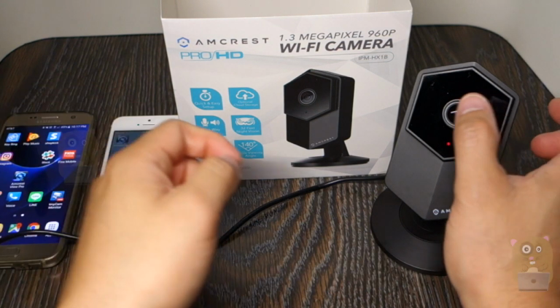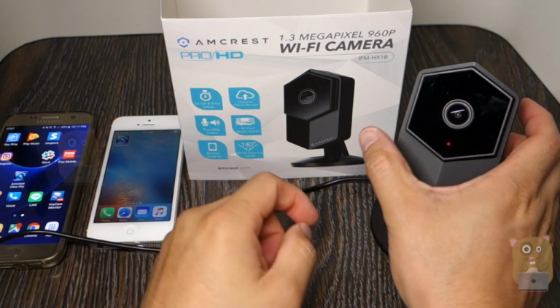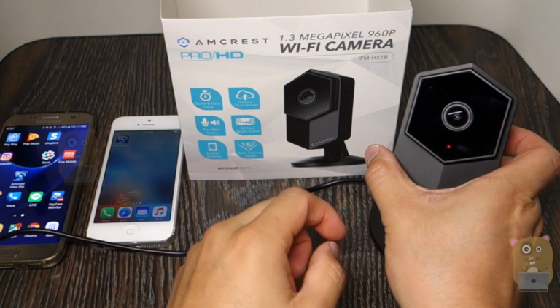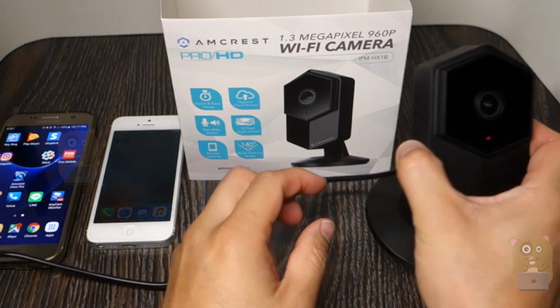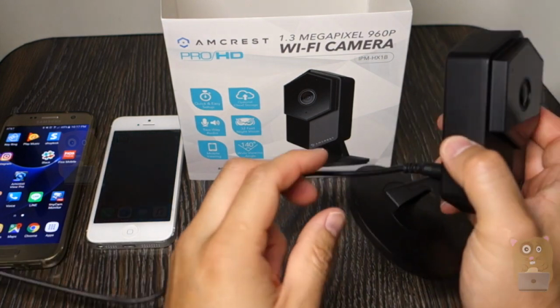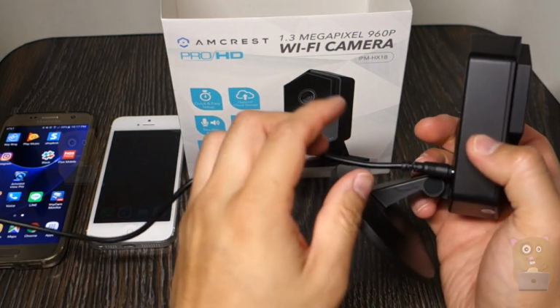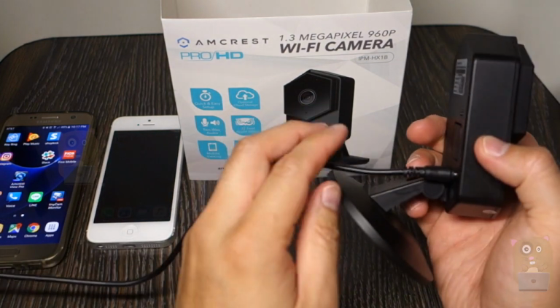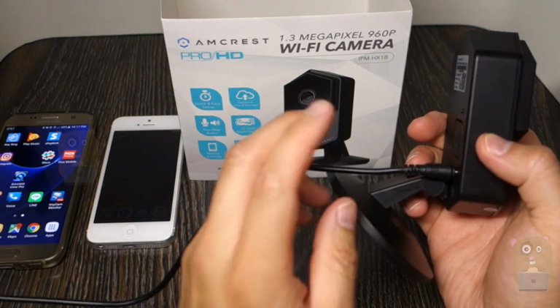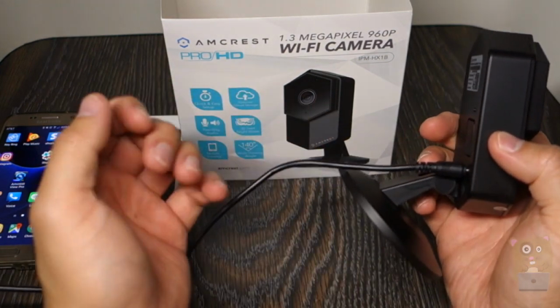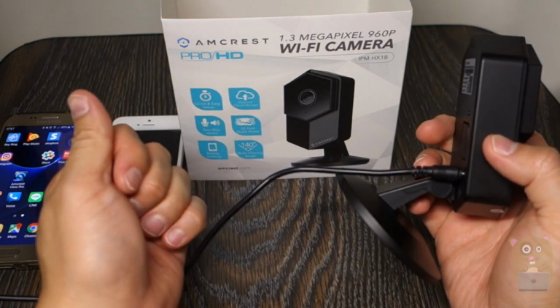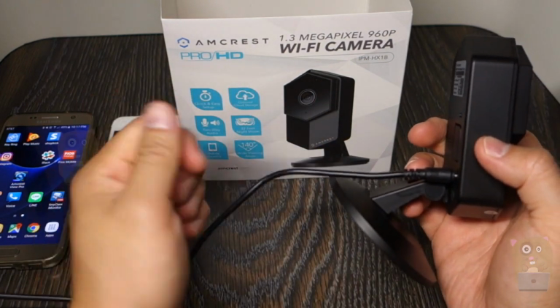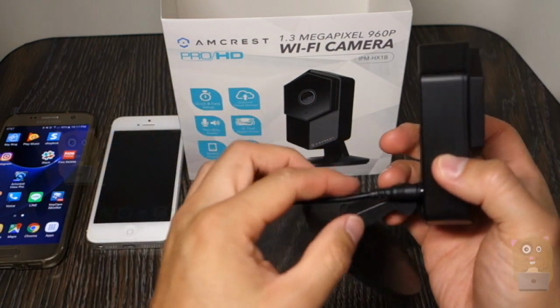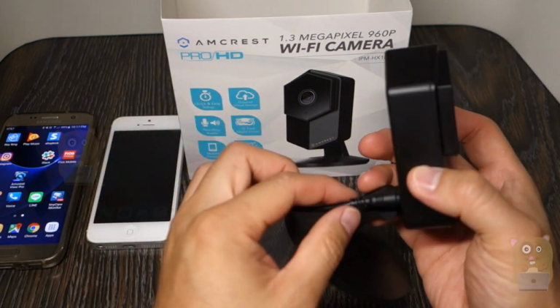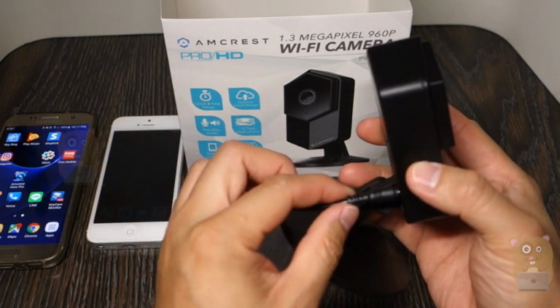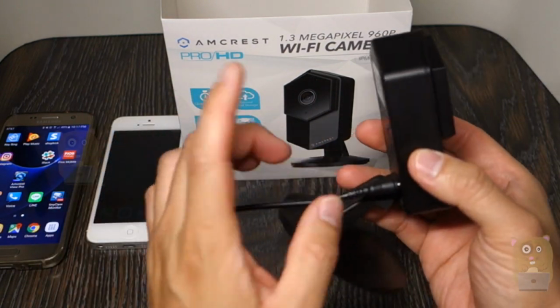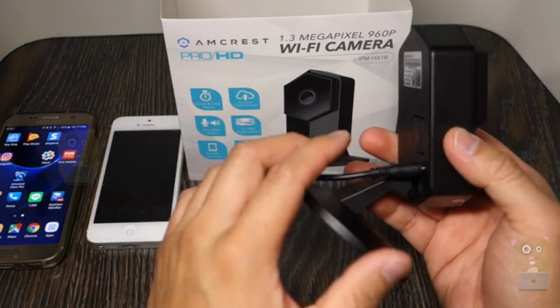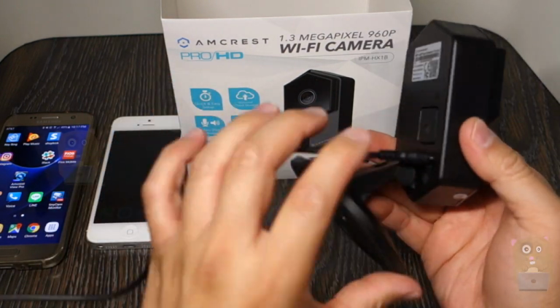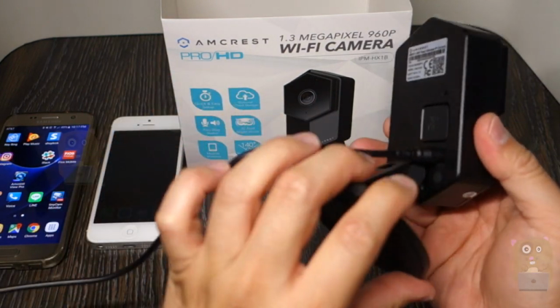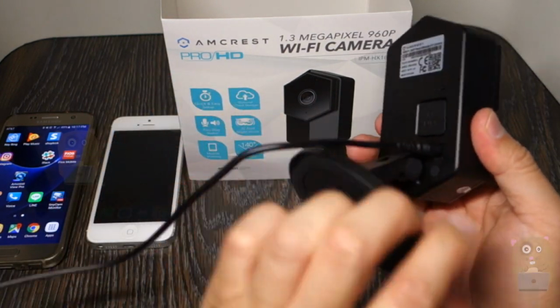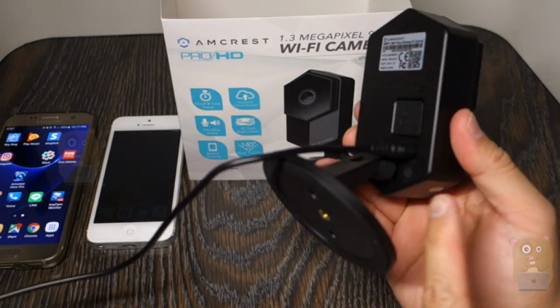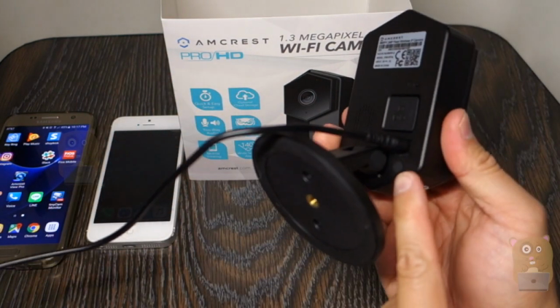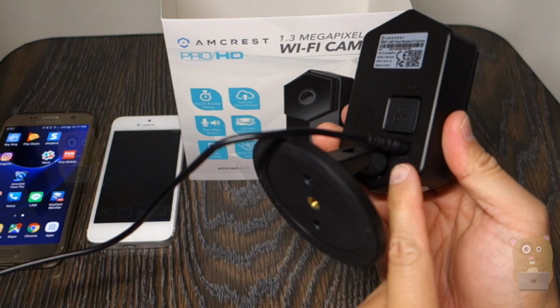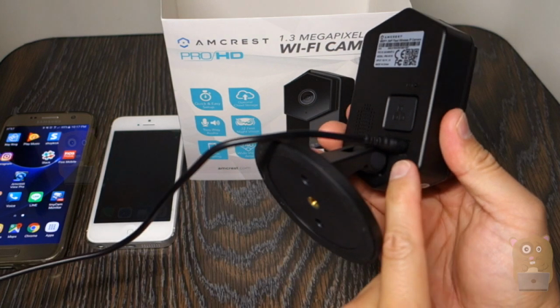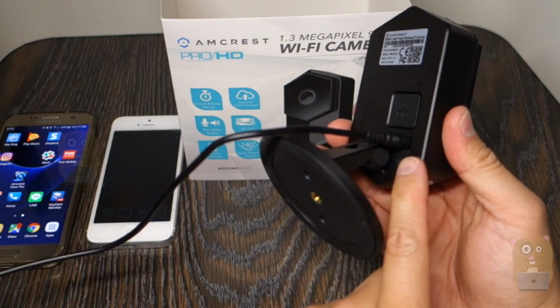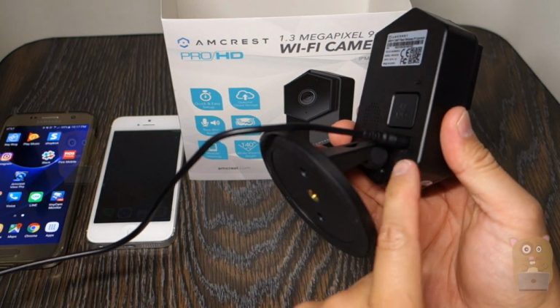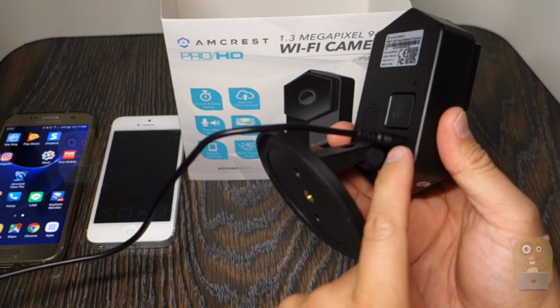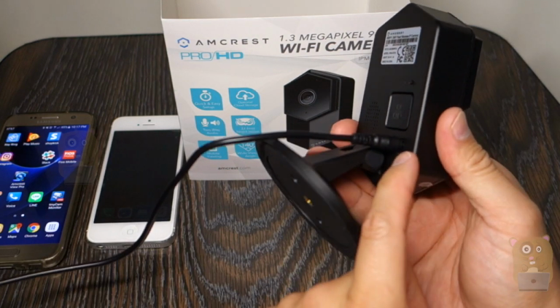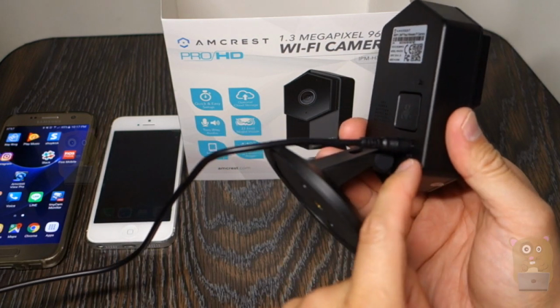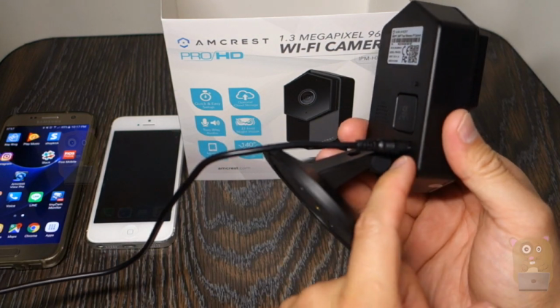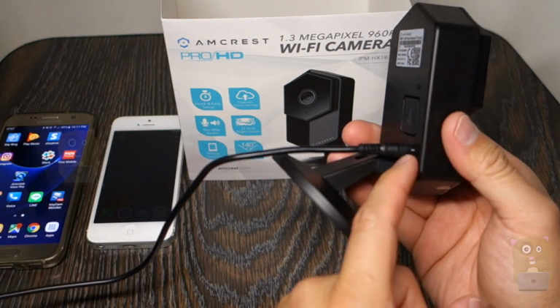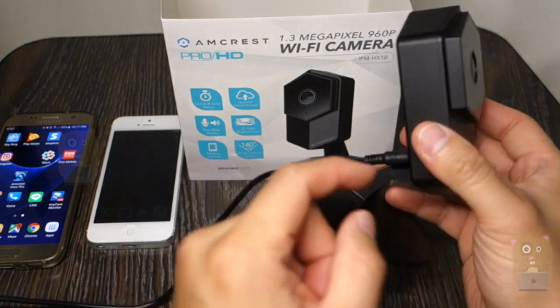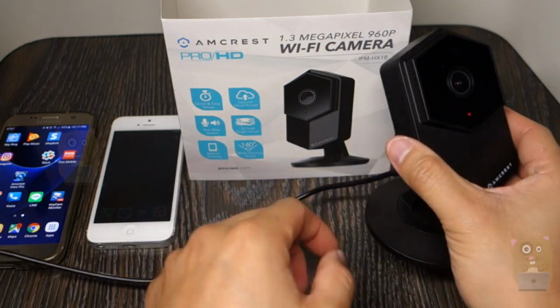First thing is, take the power cord that came with it, plug one end to the USB wall adapter that was provided, and the other end just plug it to the back of the camera, the power port.